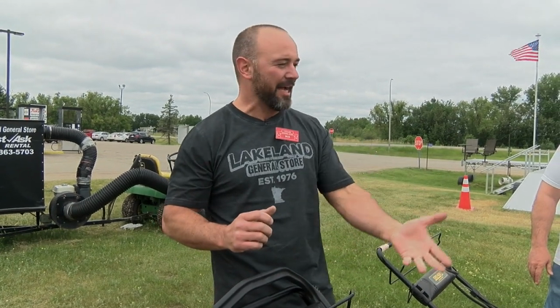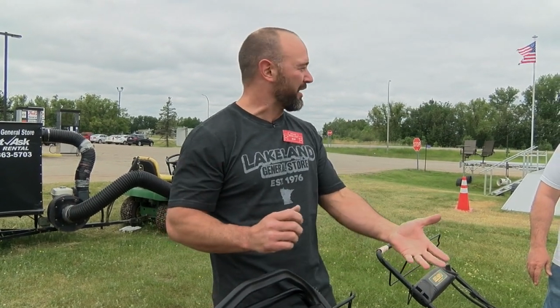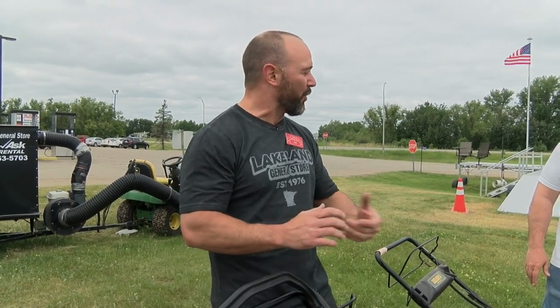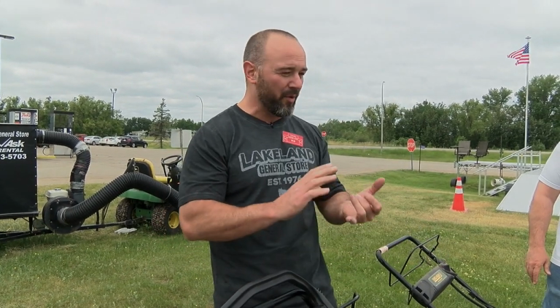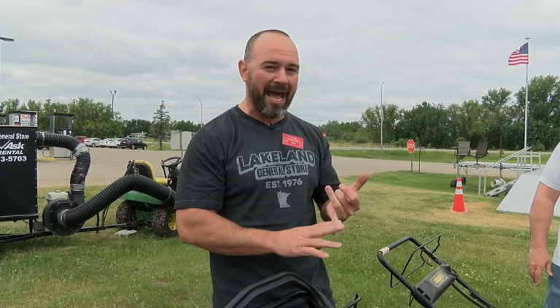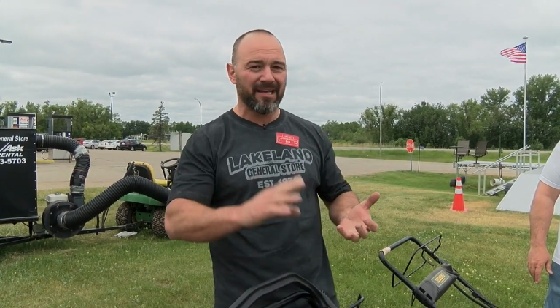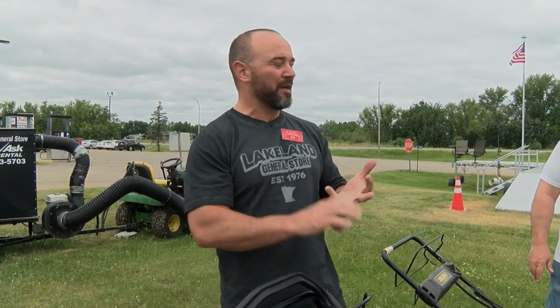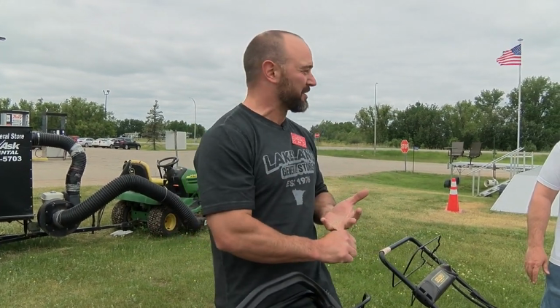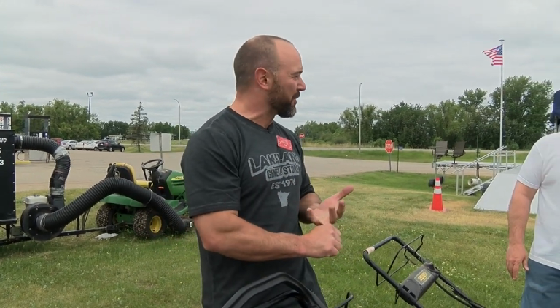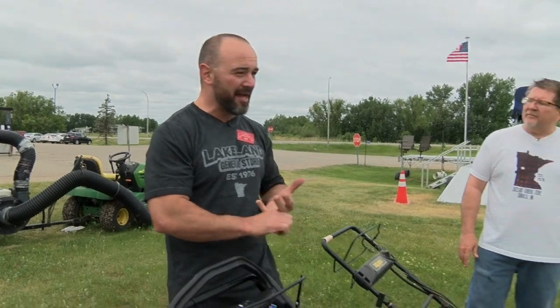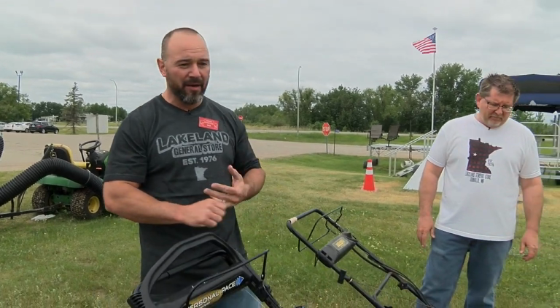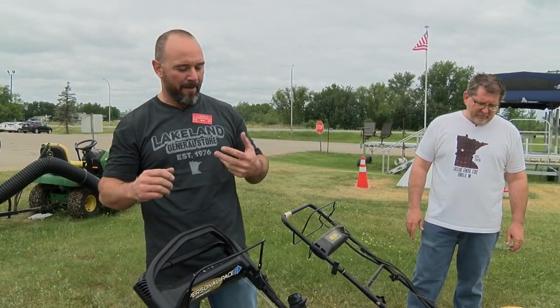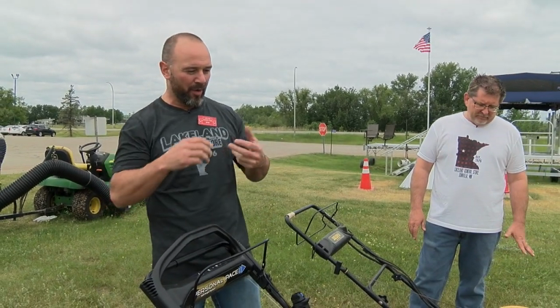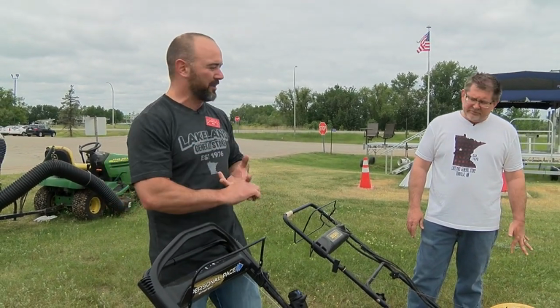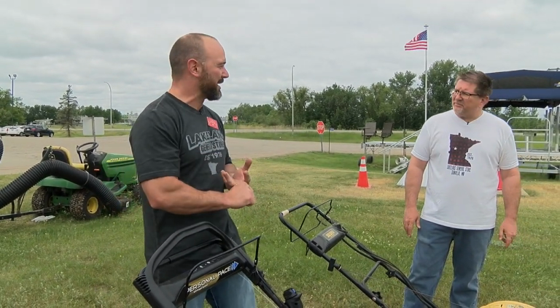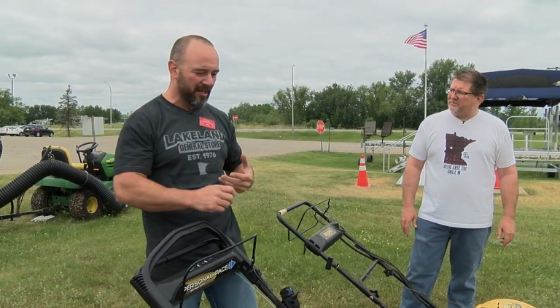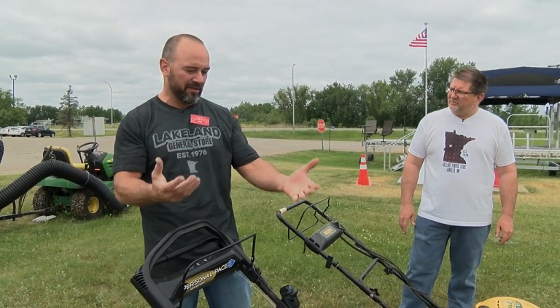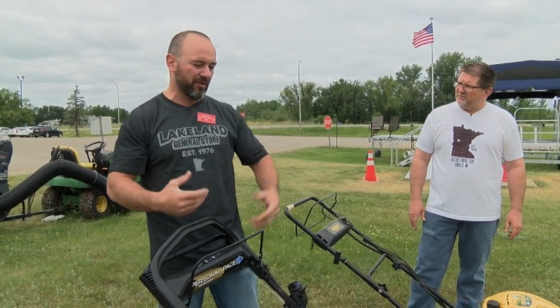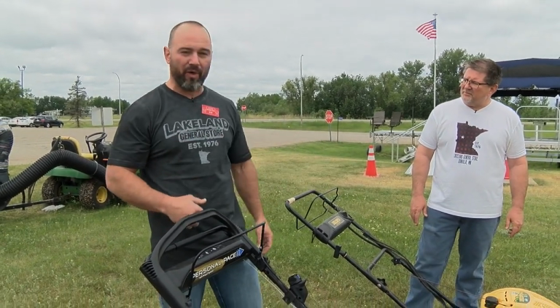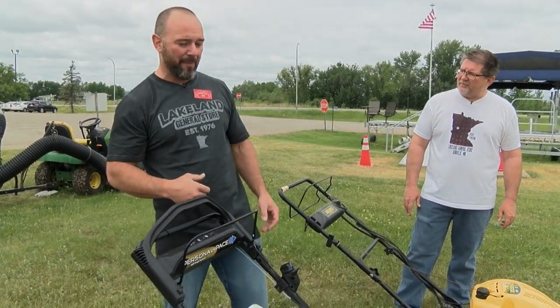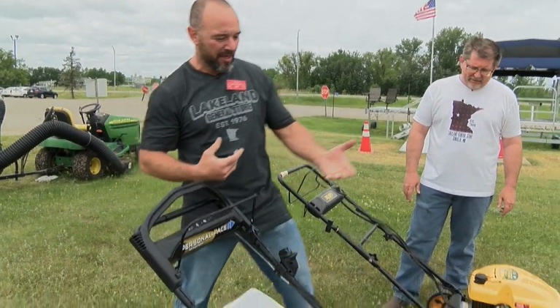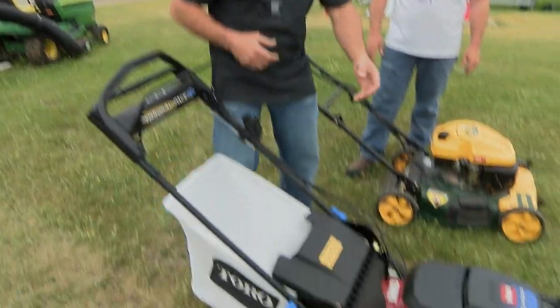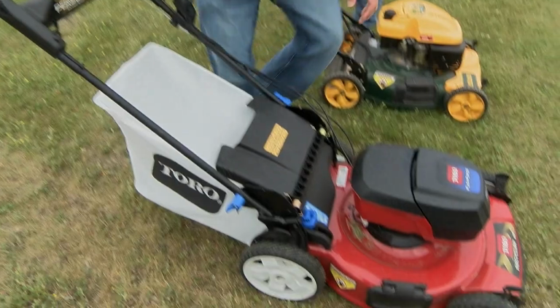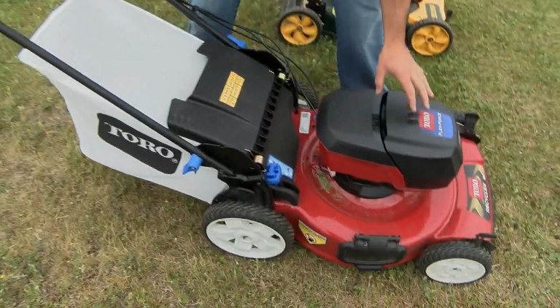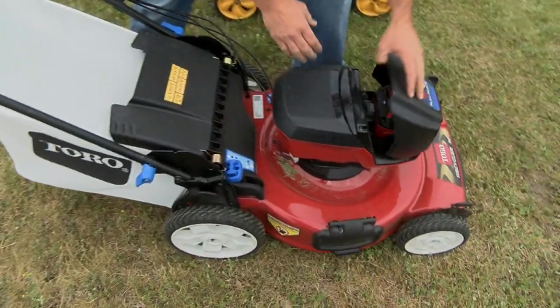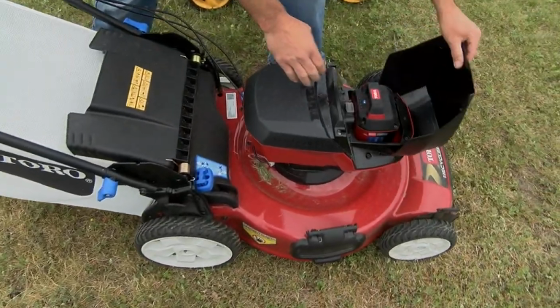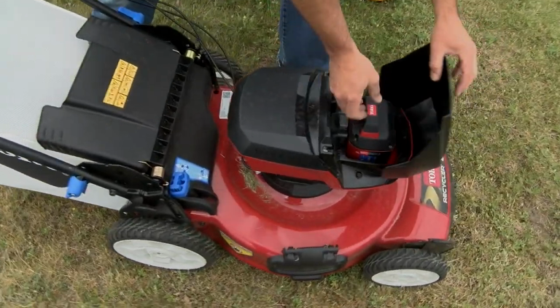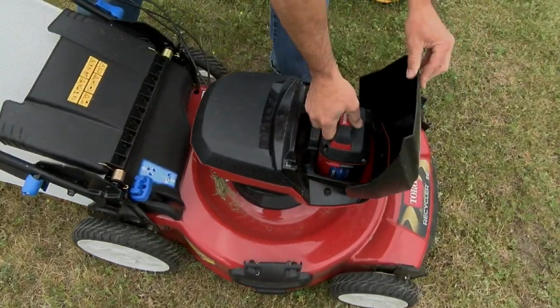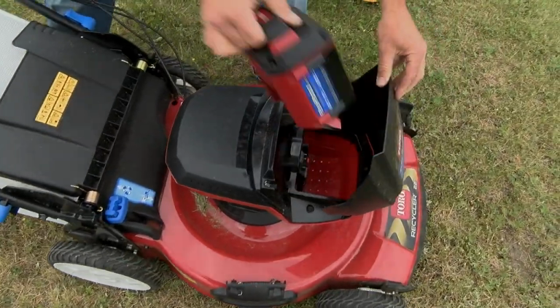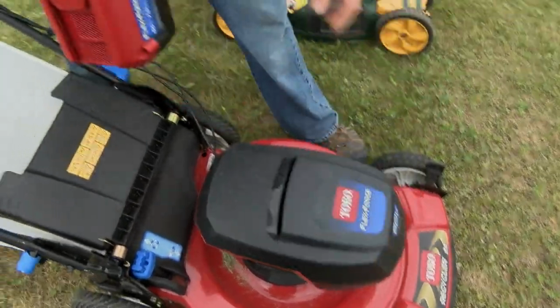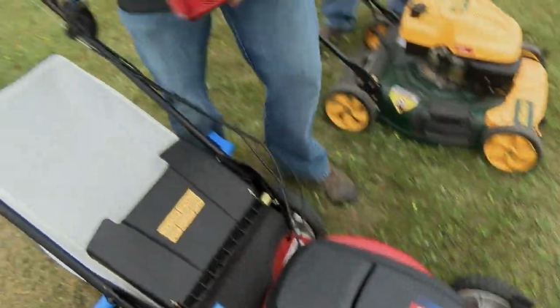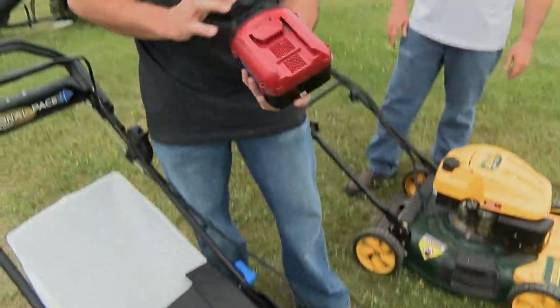The electric — if you don't want to deal with gas, if you want something that's a little bit lighter, if you don't want to deal with the maintenance, this electric is a great option. It runs off the same 60-volt platform as some of the other products. They have a trimmer, they have a blower.